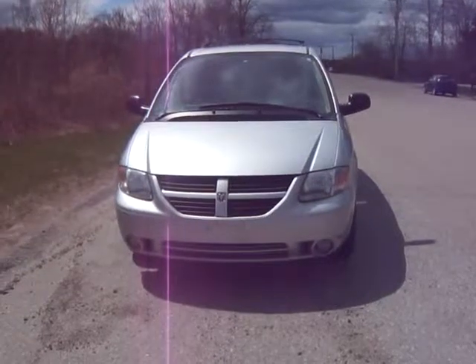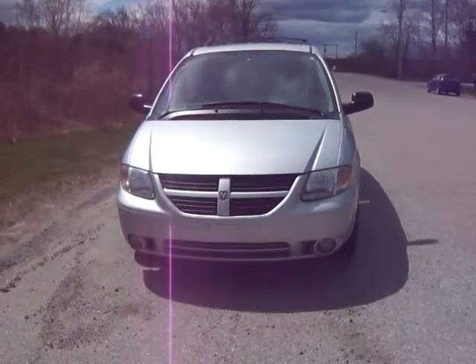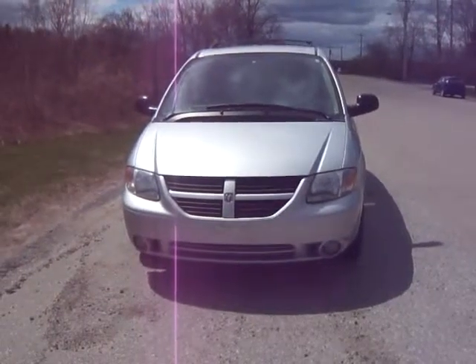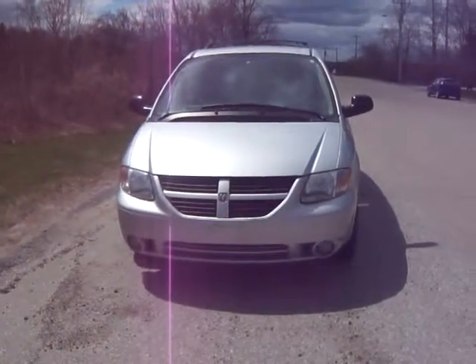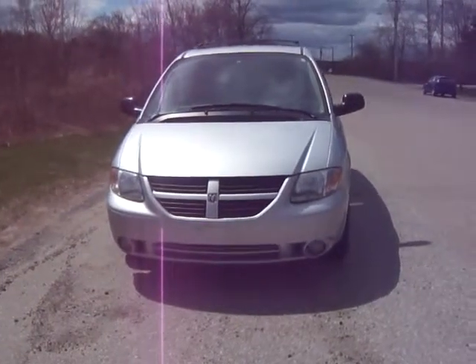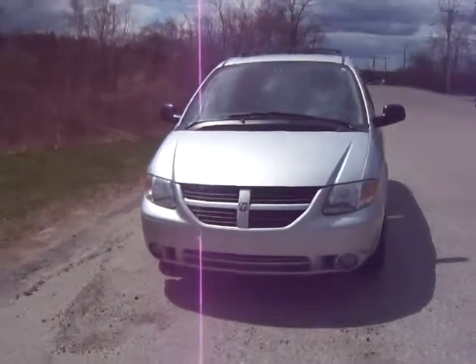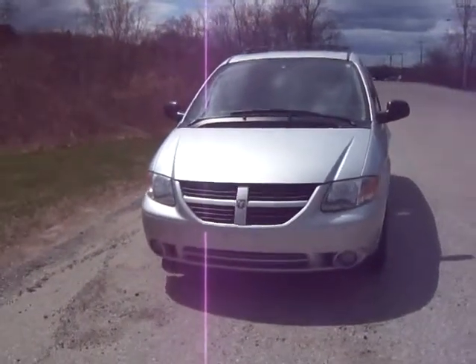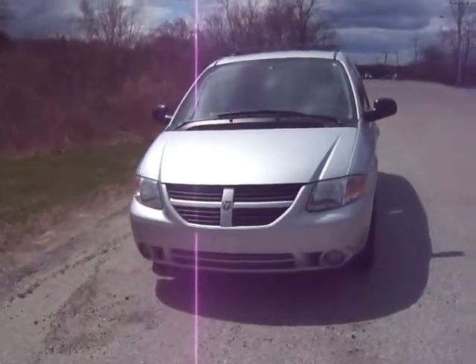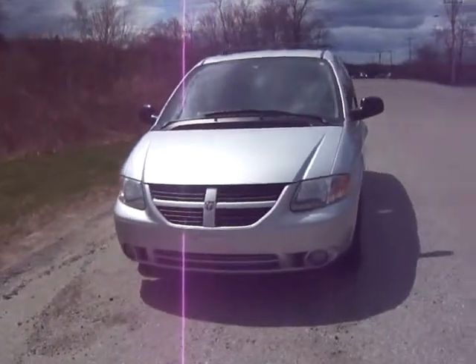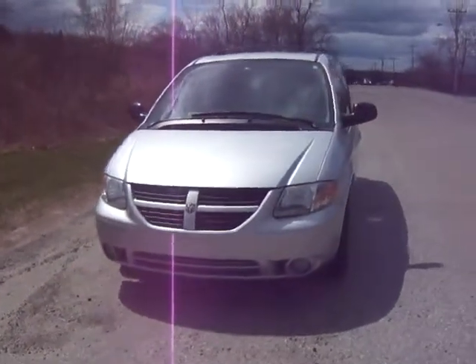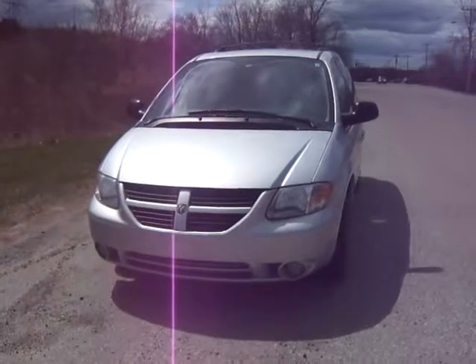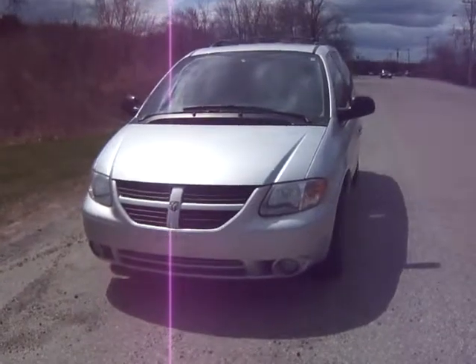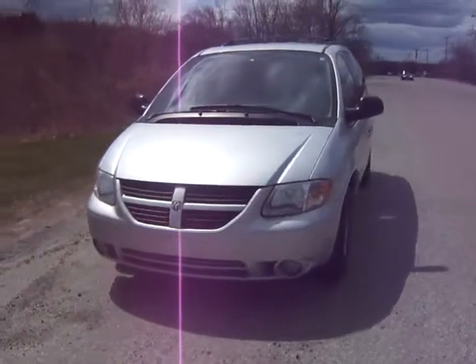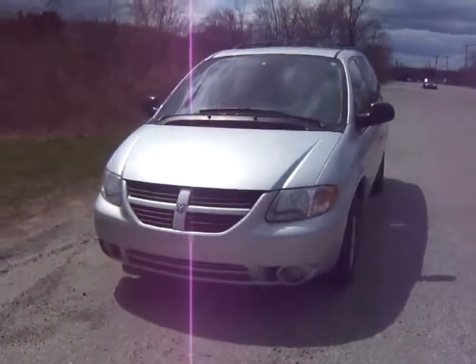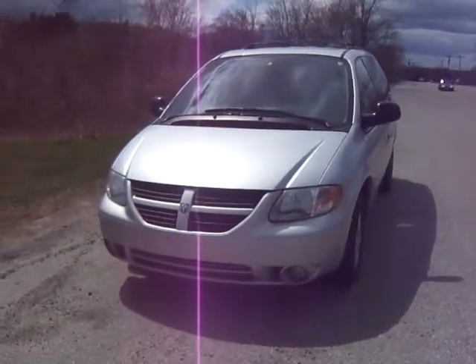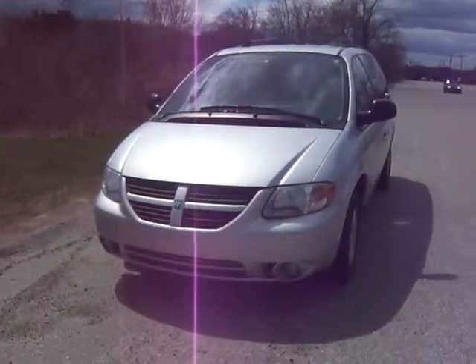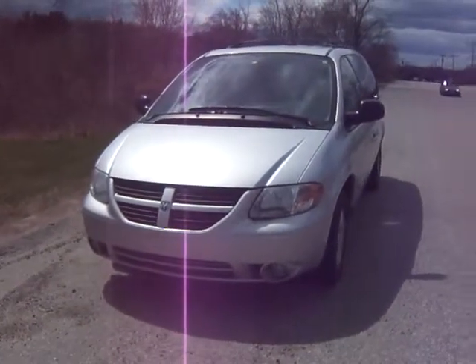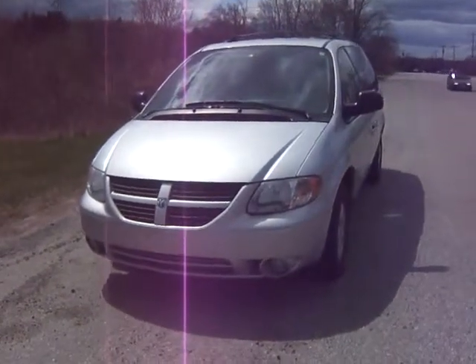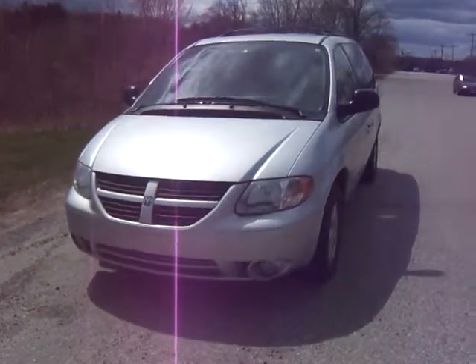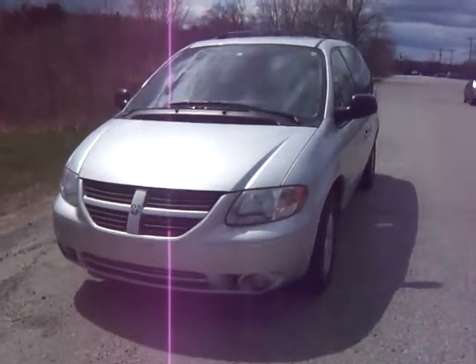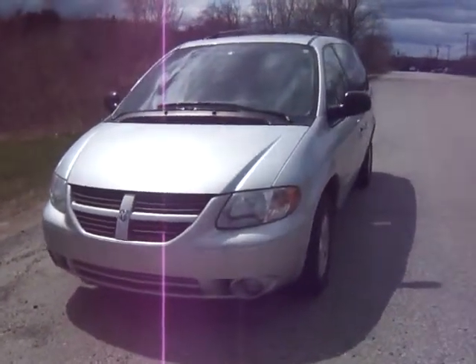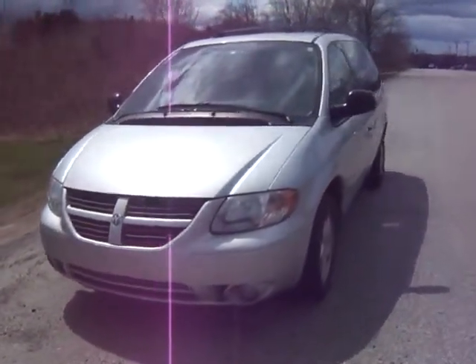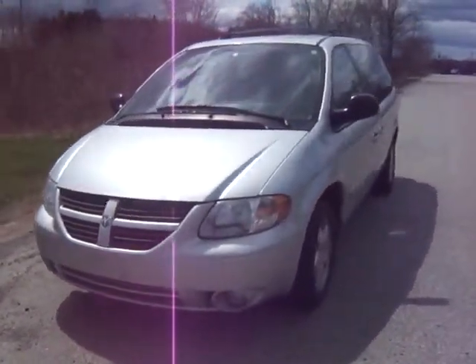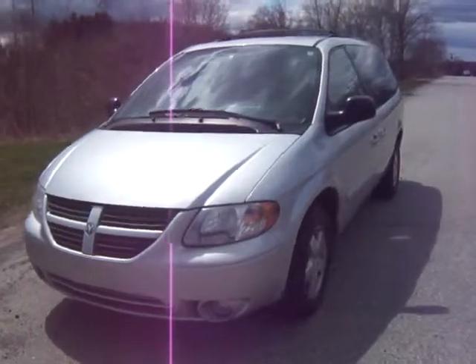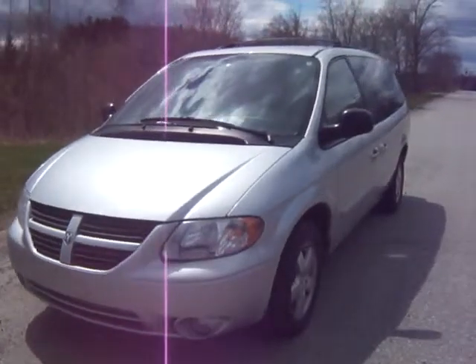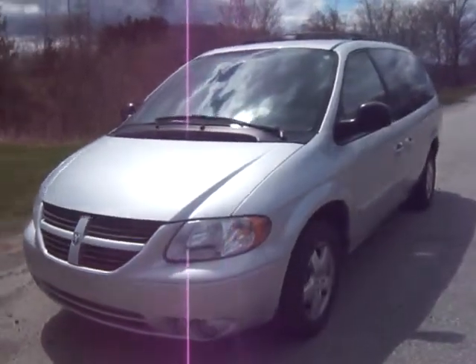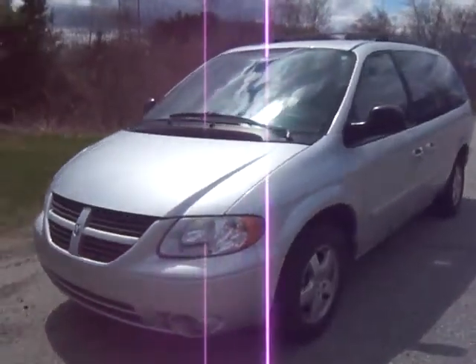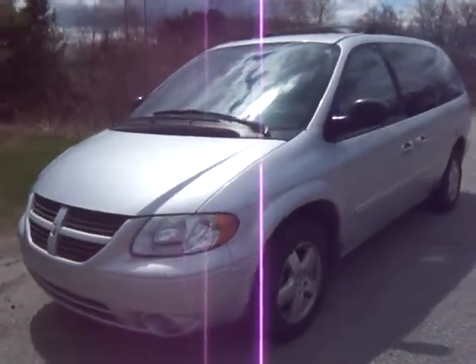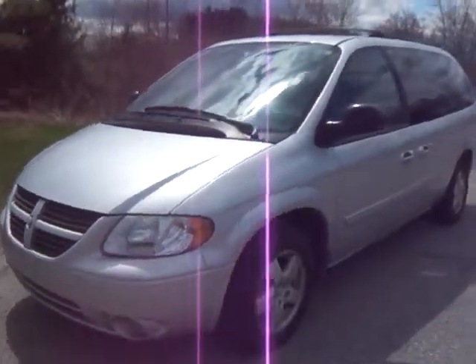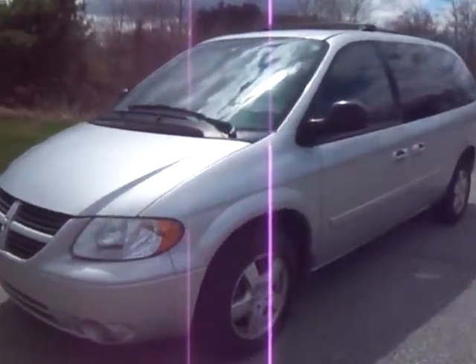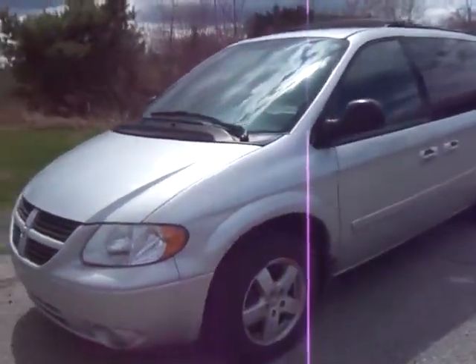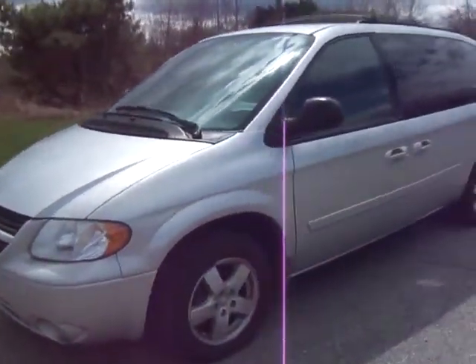Hi, you're looking at a 2007 Dodge Grand Caravan with 113,000 miles. I wanted to make a video so that you would feel comfortable before coming and driving this van home.